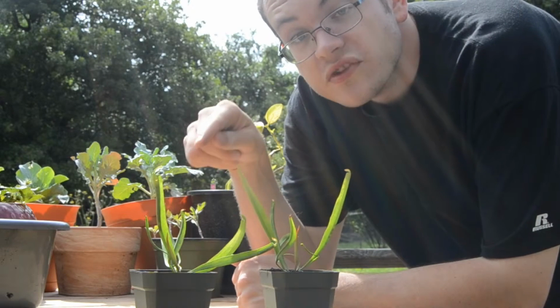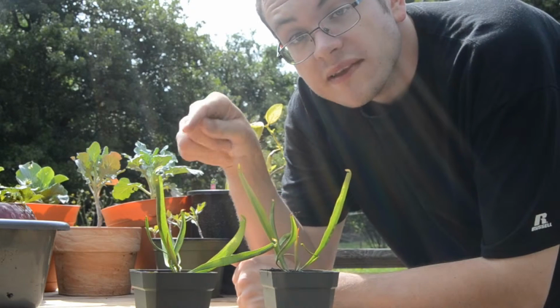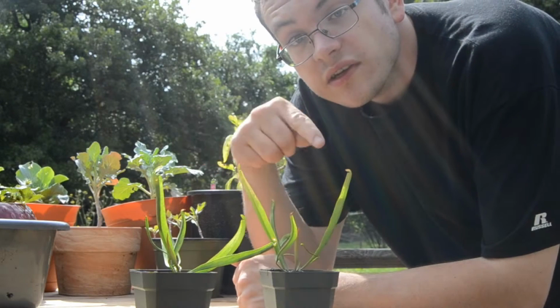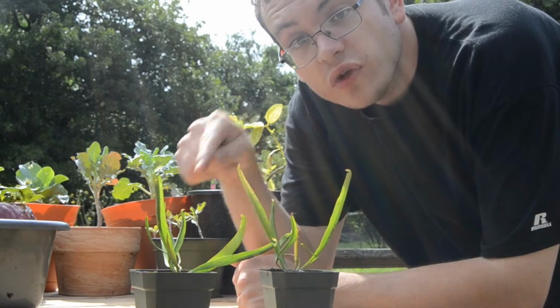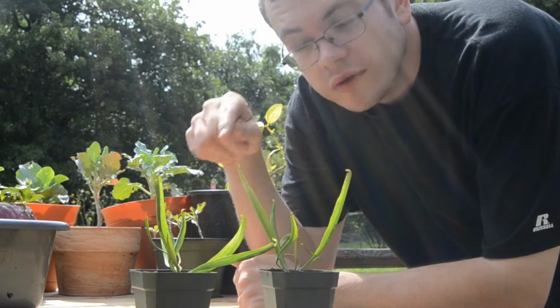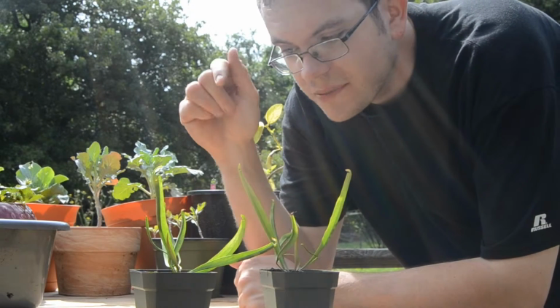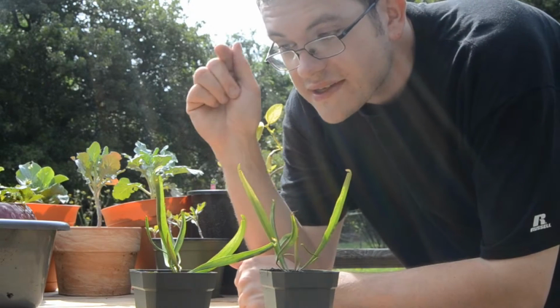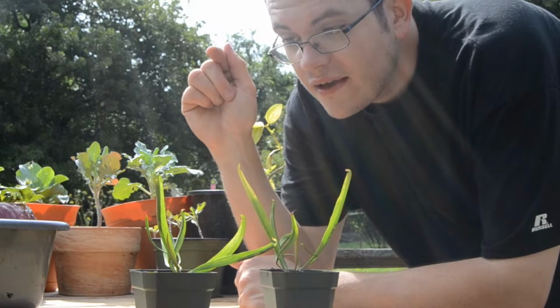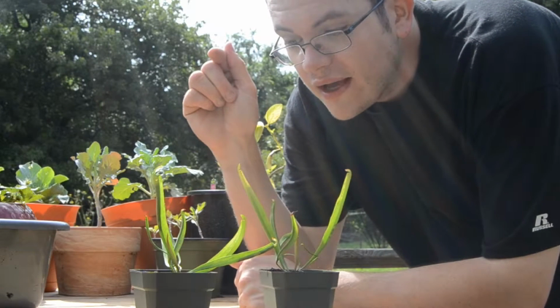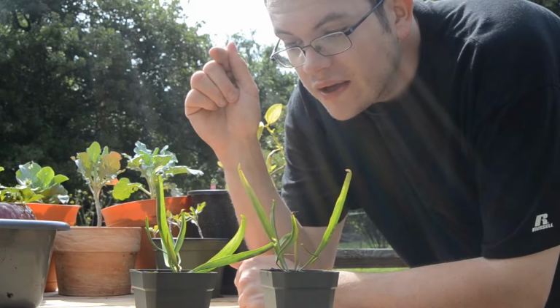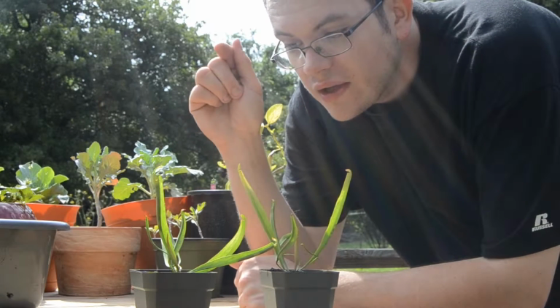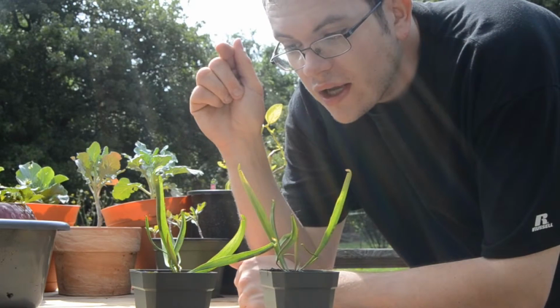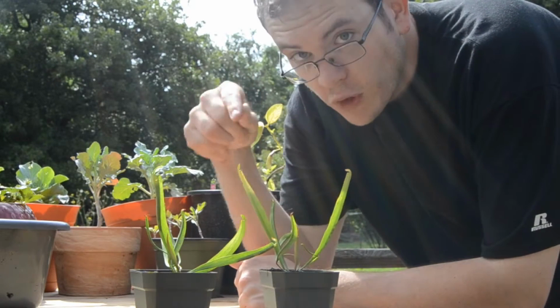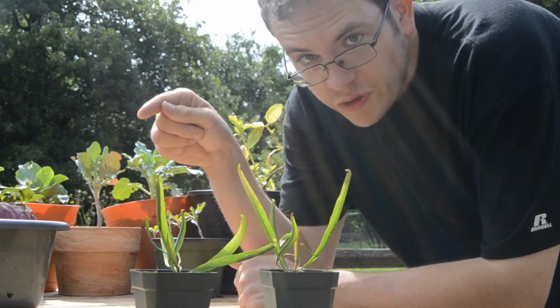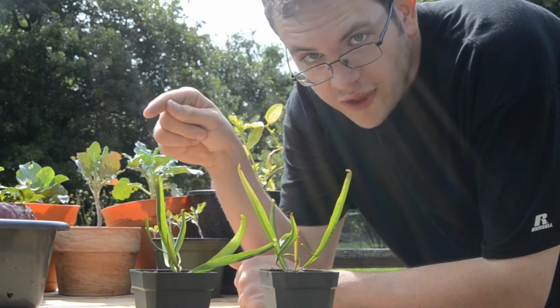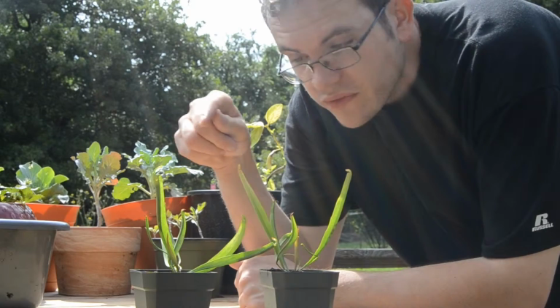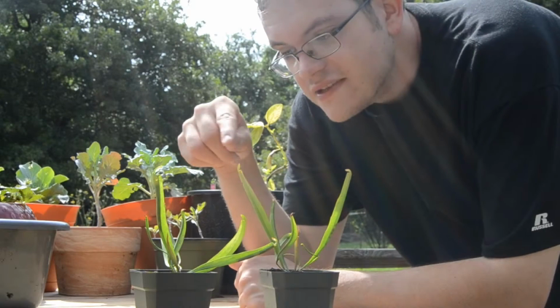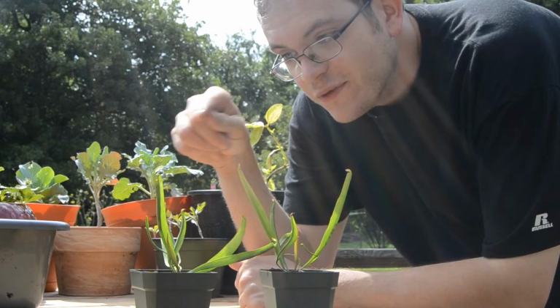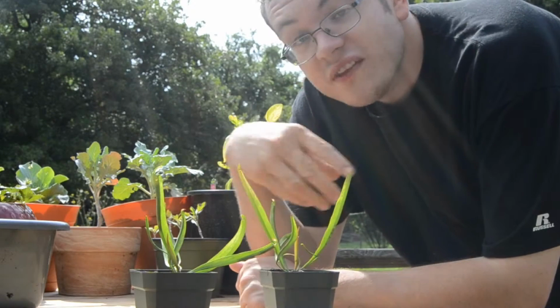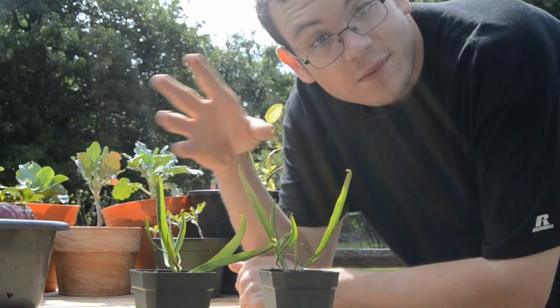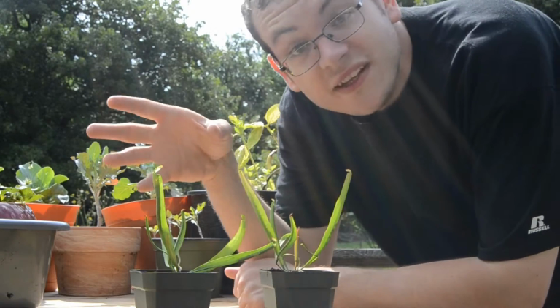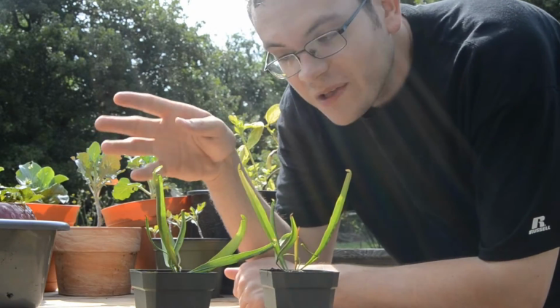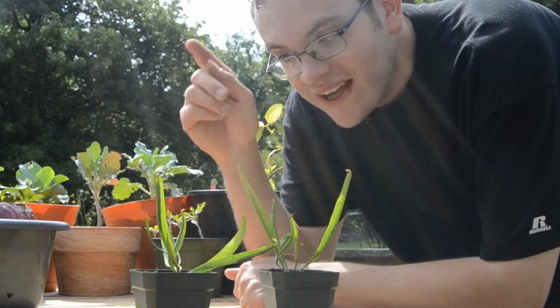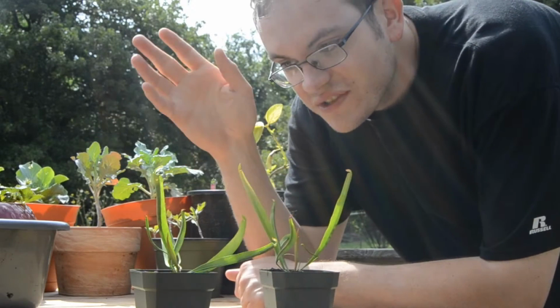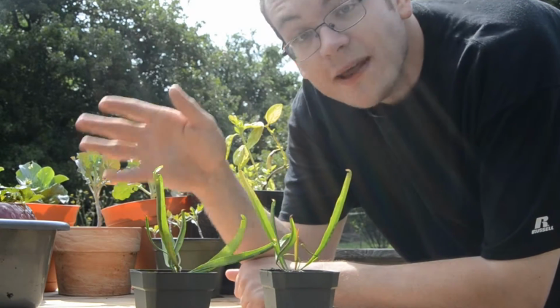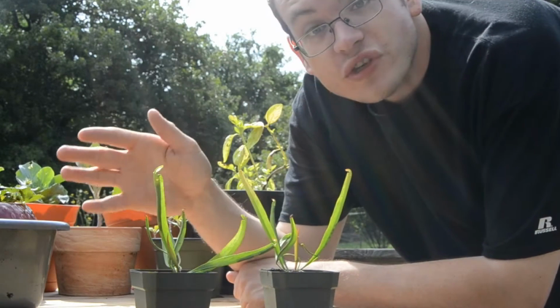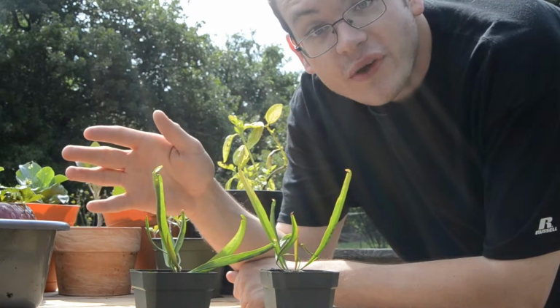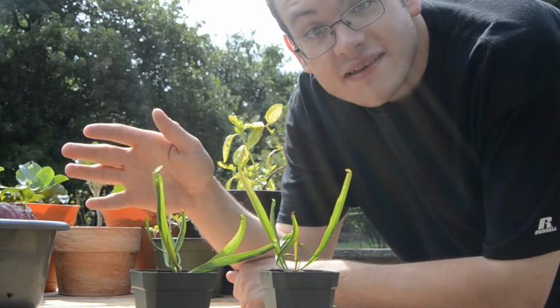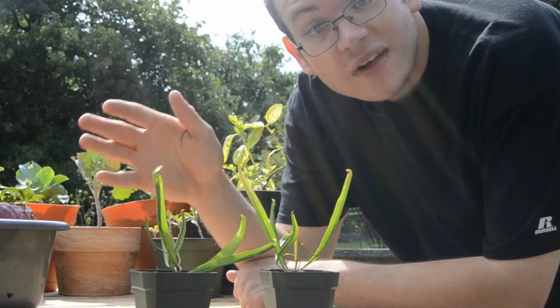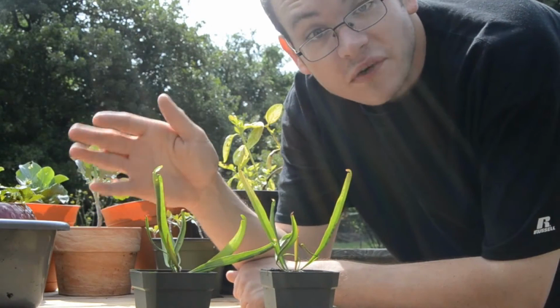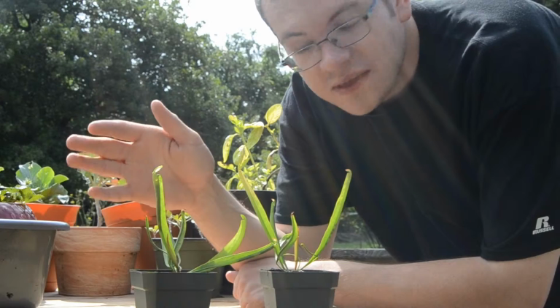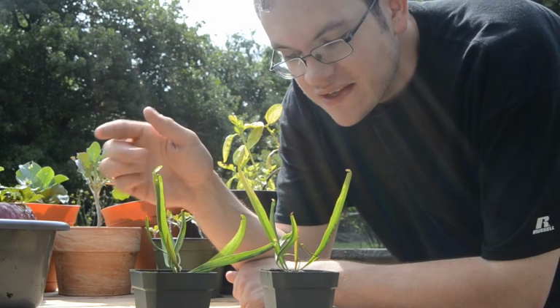they're pitcher plants, these are New World pitcher plants. I'll hopefully do a video over these in the future that's a lot more detailed, but I just couldn't help but show you guys something very interesting about these.